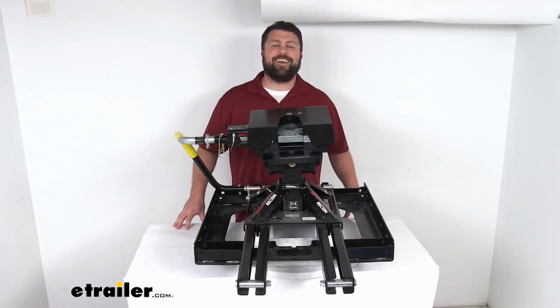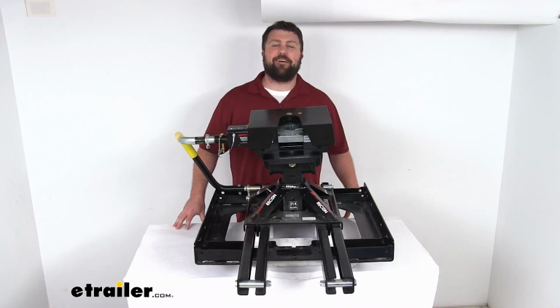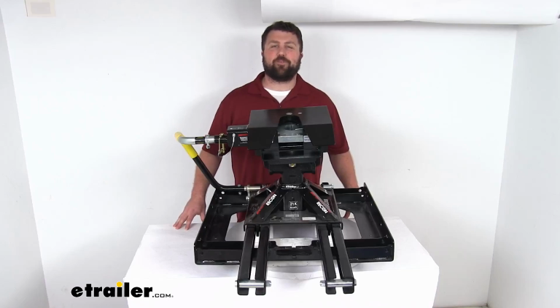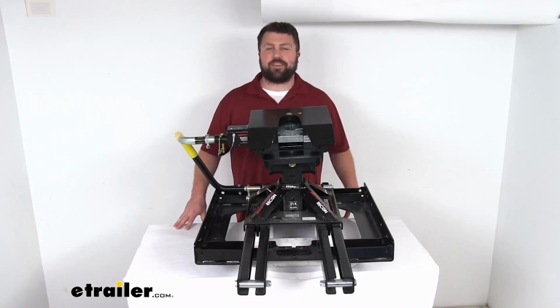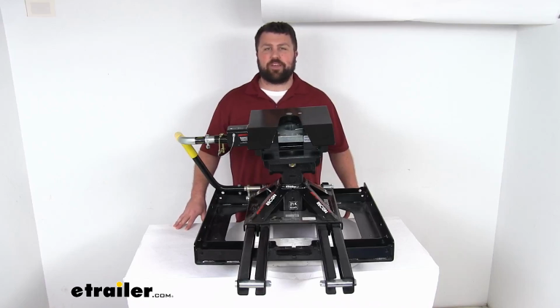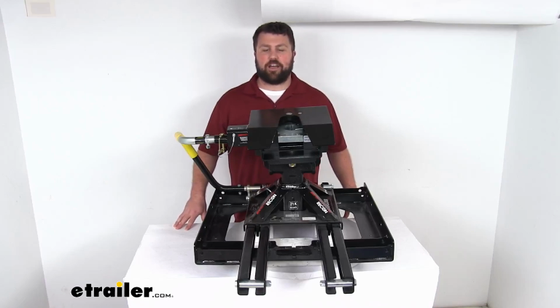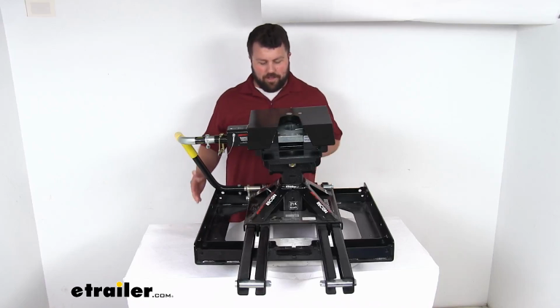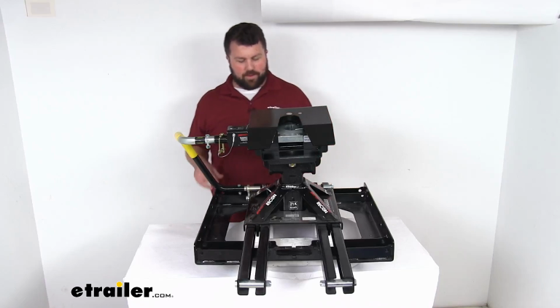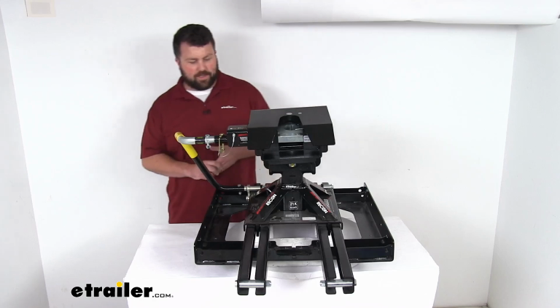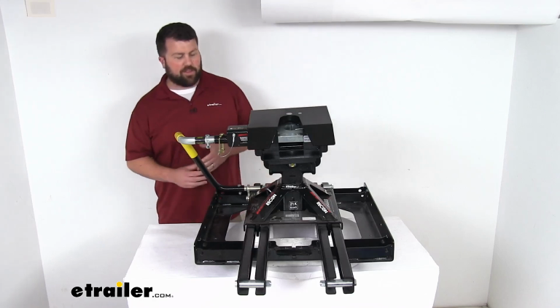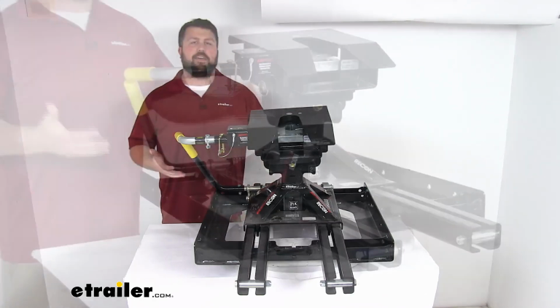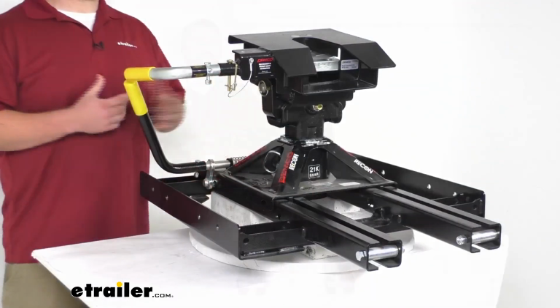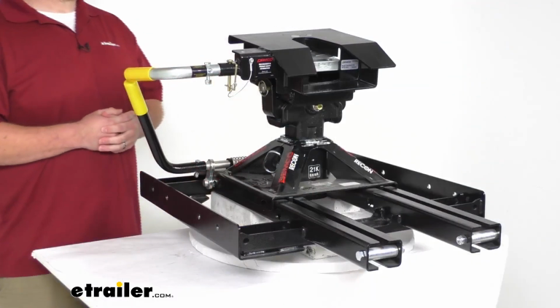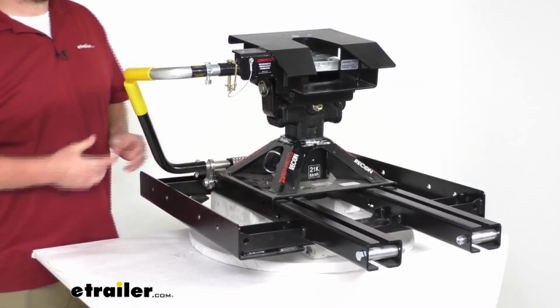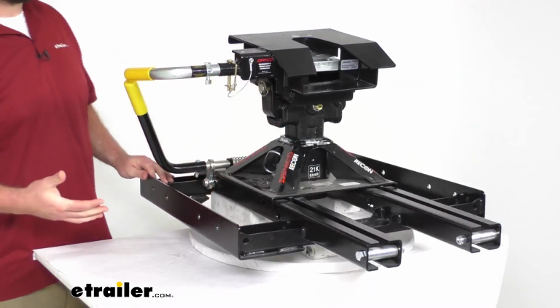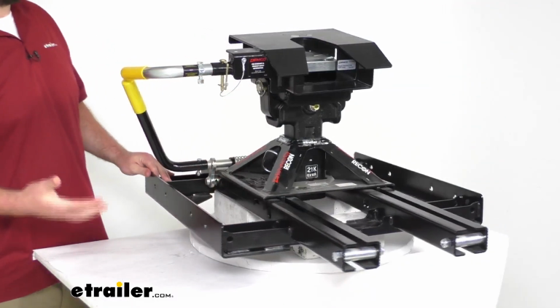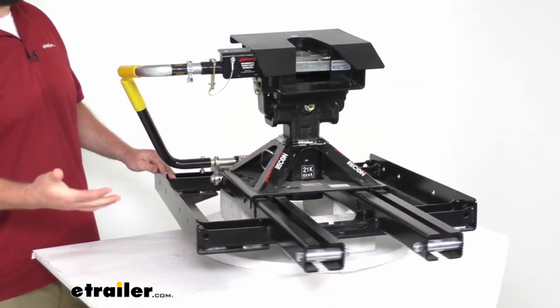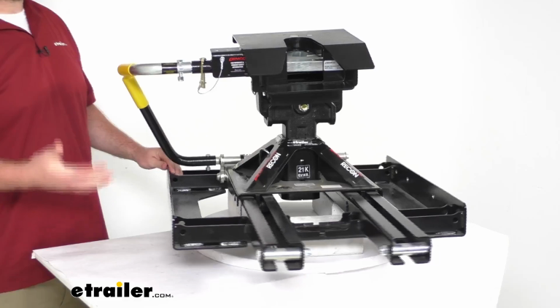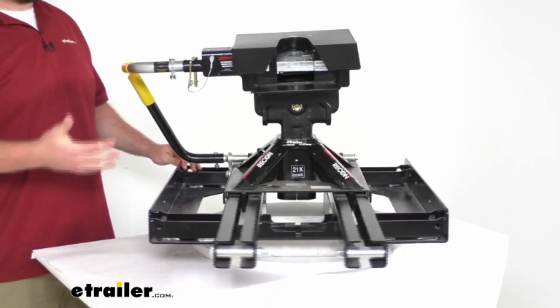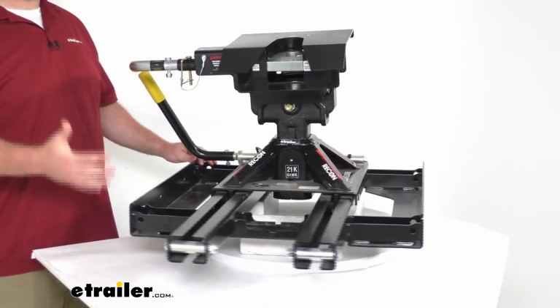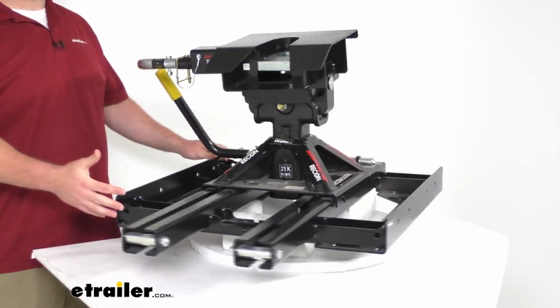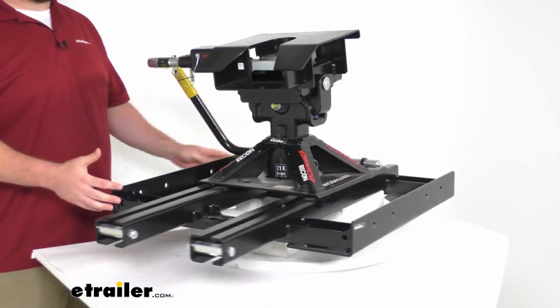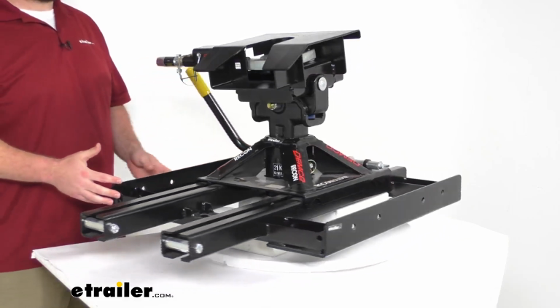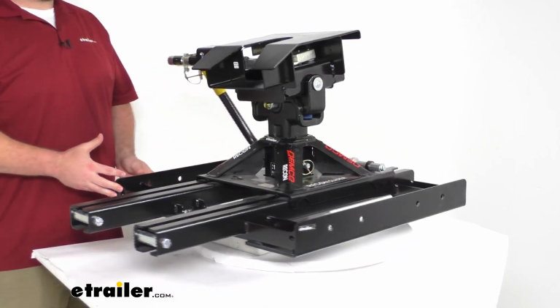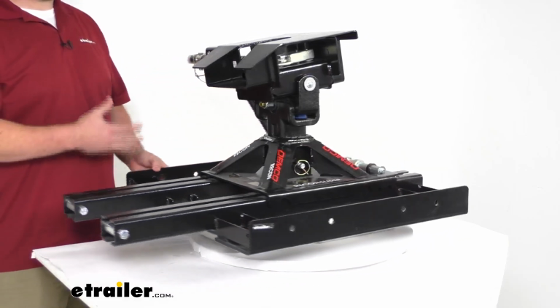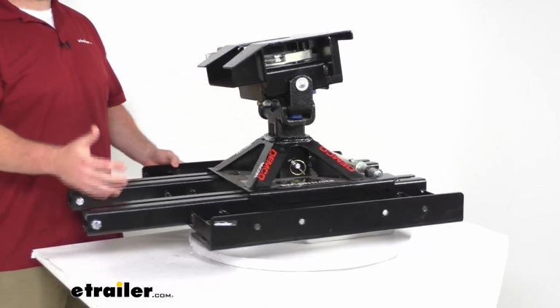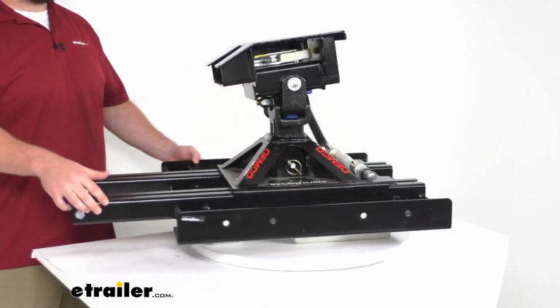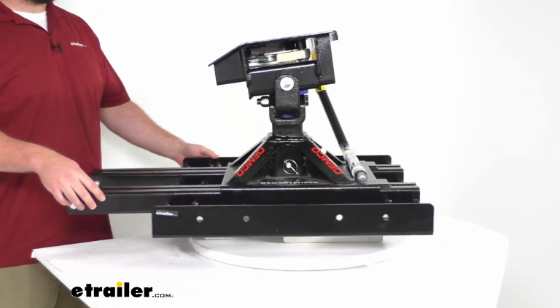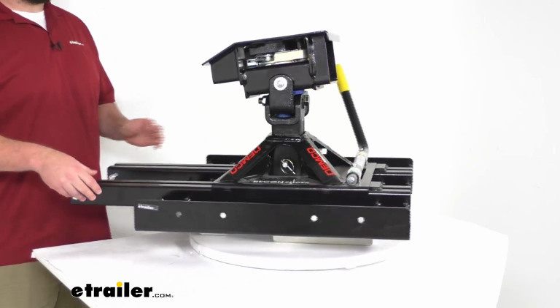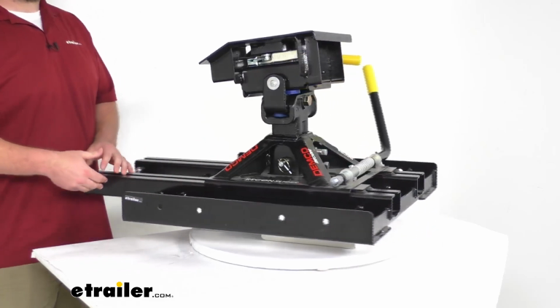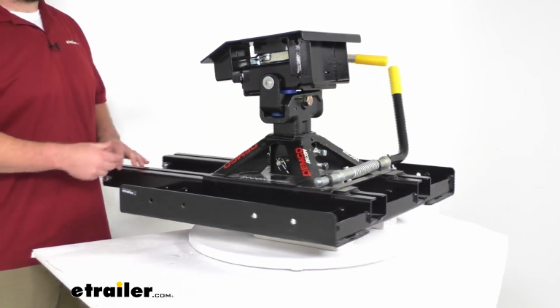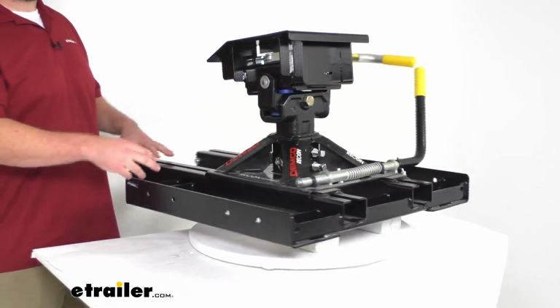Hi there, I'm Michael with etrailer.com. Today we're going to take a quick look at this Demco Recon manual slide fifth wheel trailer hitch. This fifth wheel hitch is going to mount in your short bed truck so that you can tow your fifth wheel trailer.